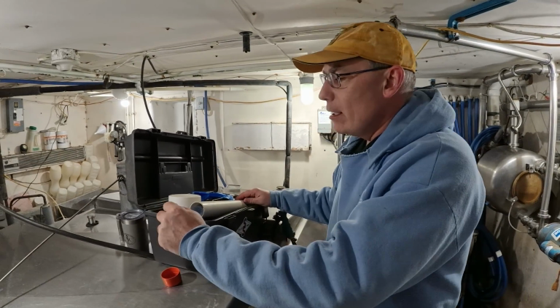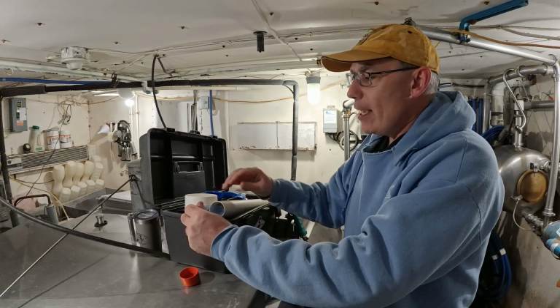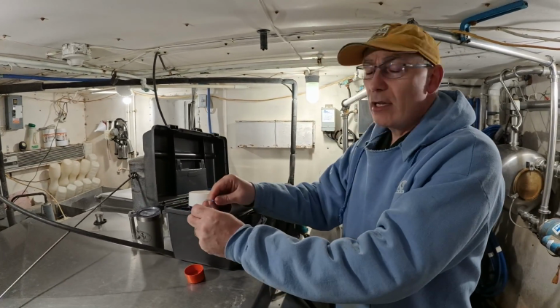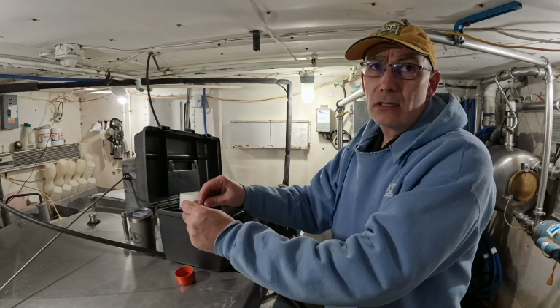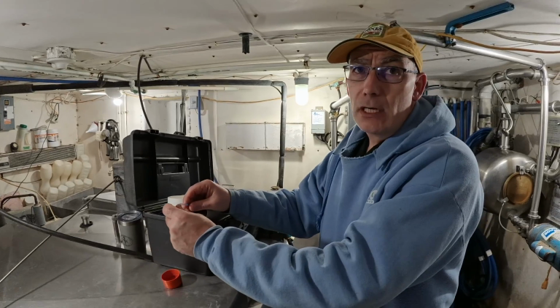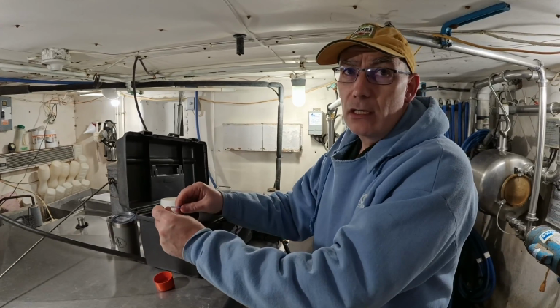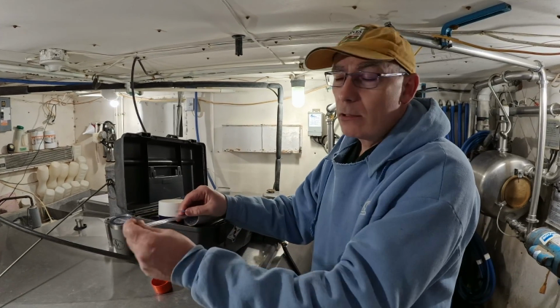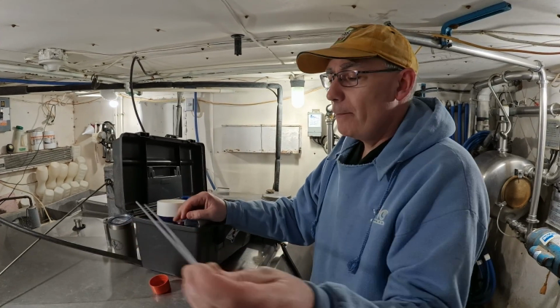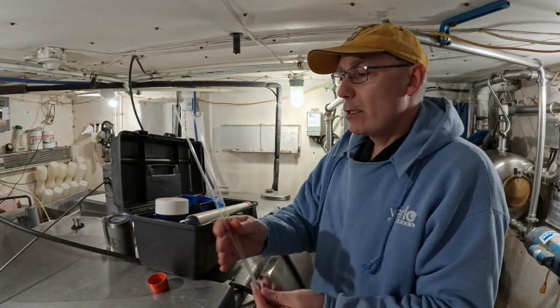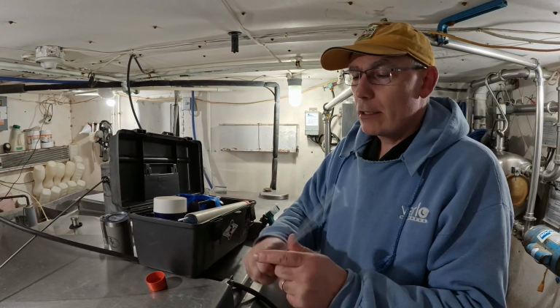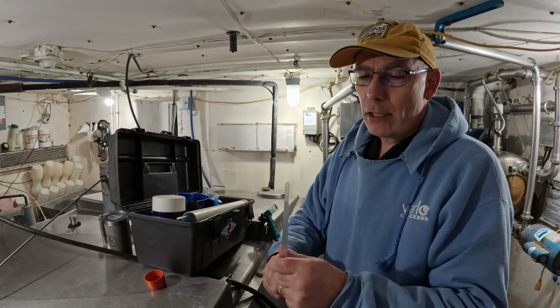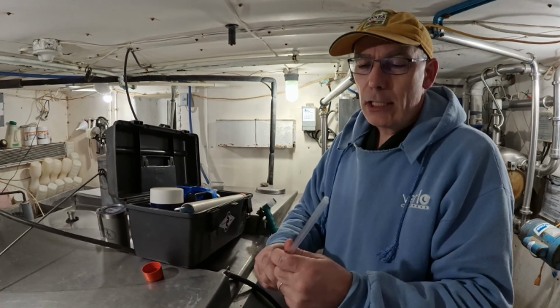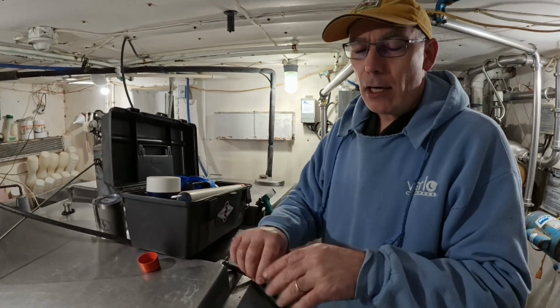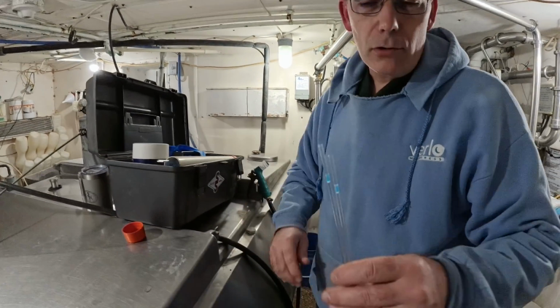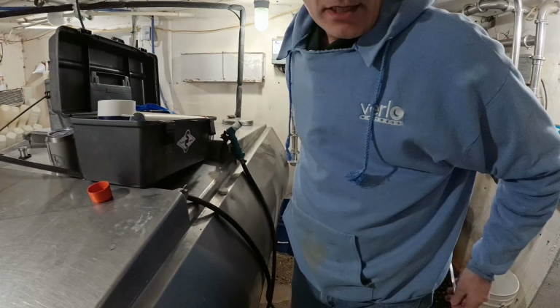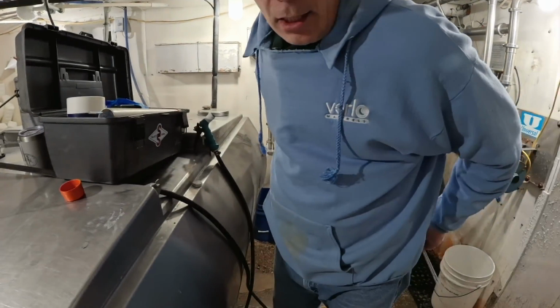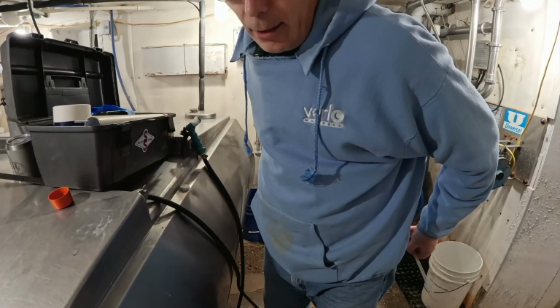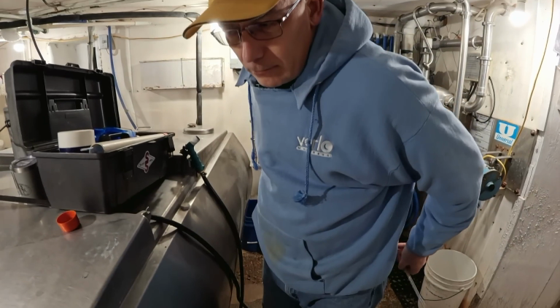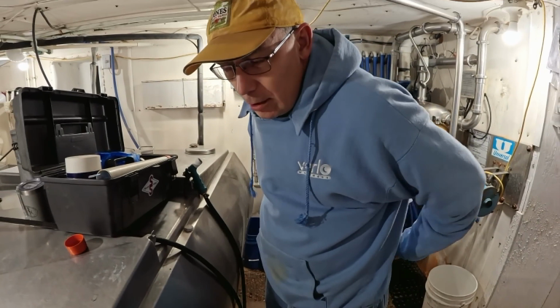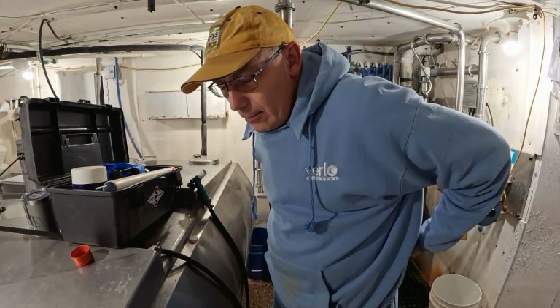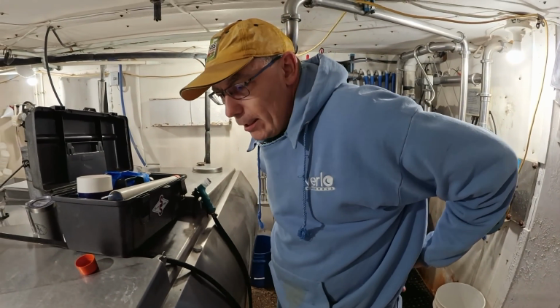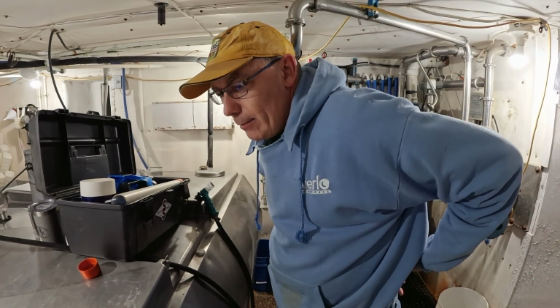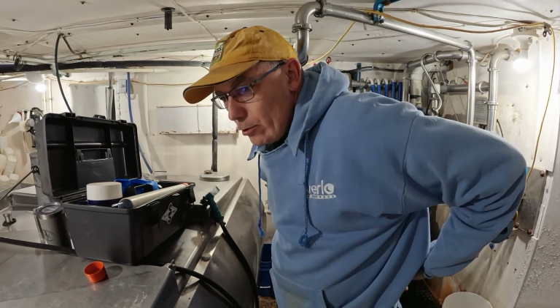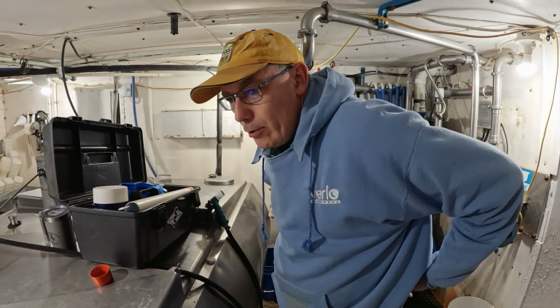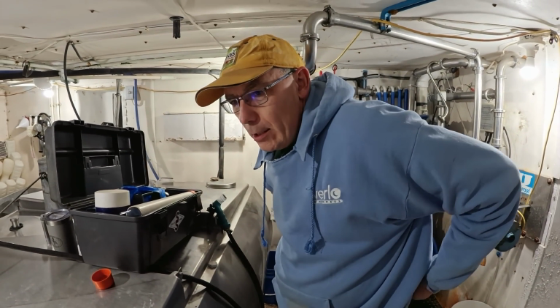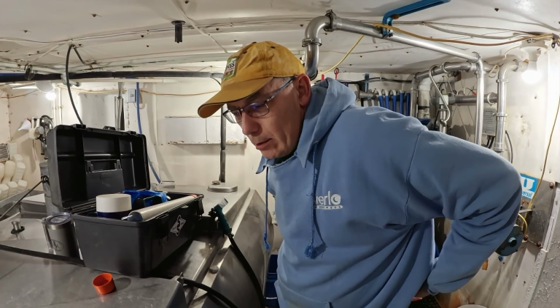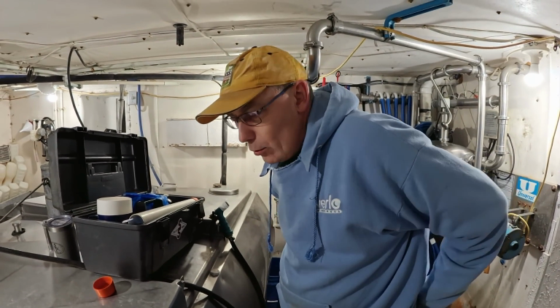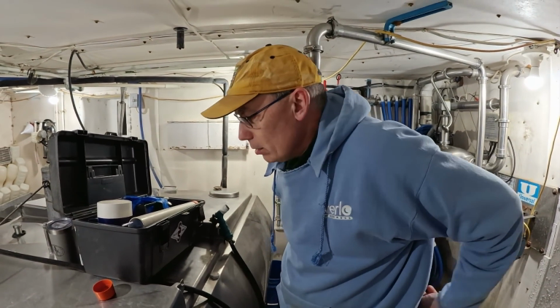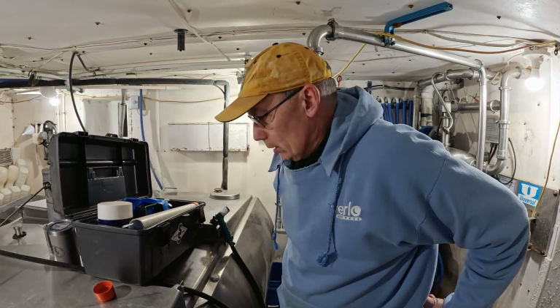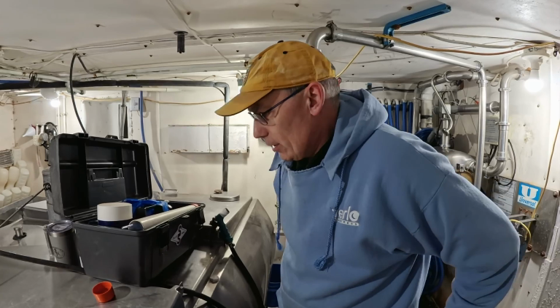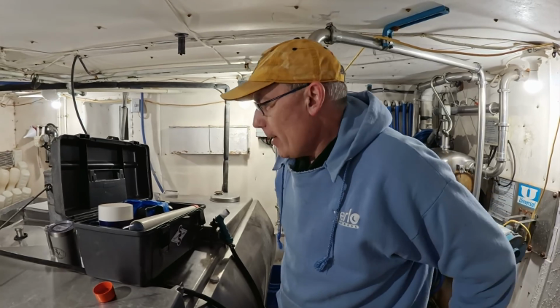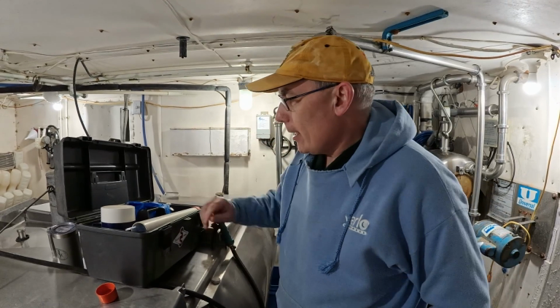We have two cows to breed tonight. These are the sheaths that are going to go over the gun. Because it's cold, I'm going to put them in my back pocket to keep them warm.